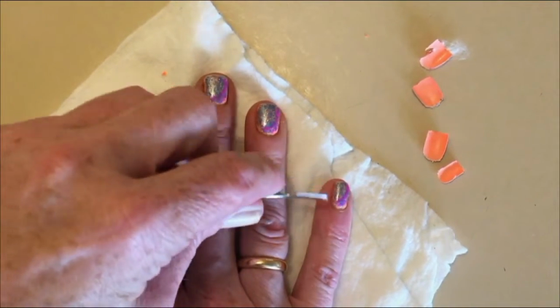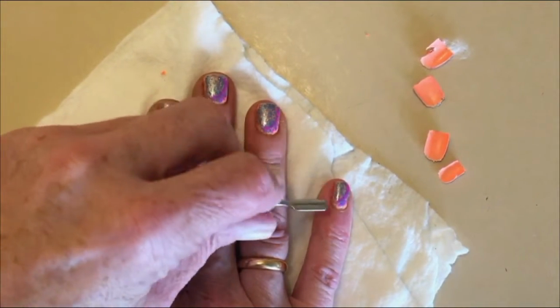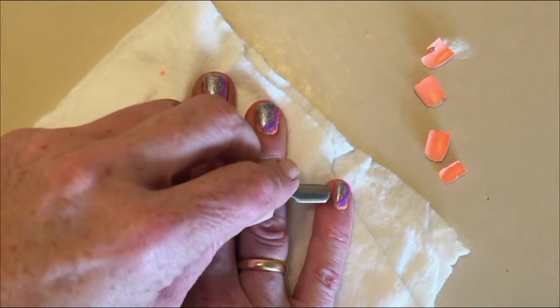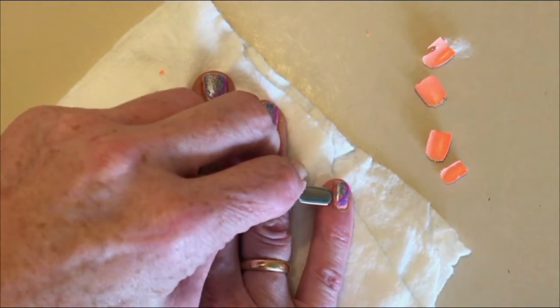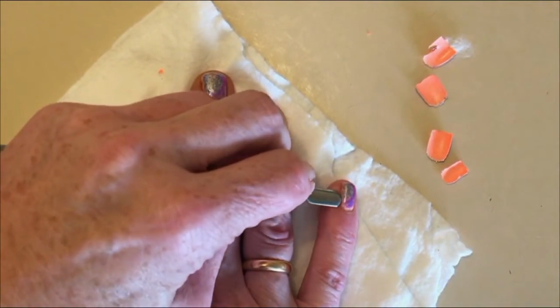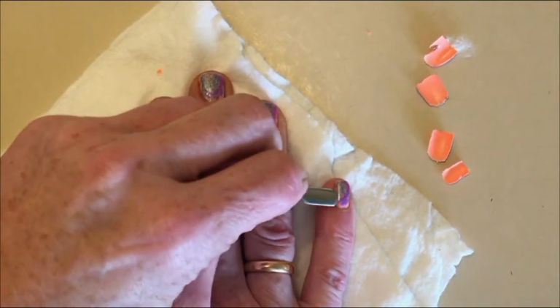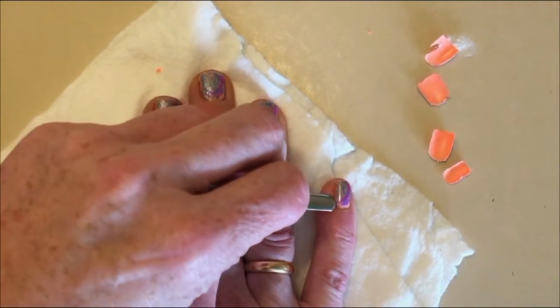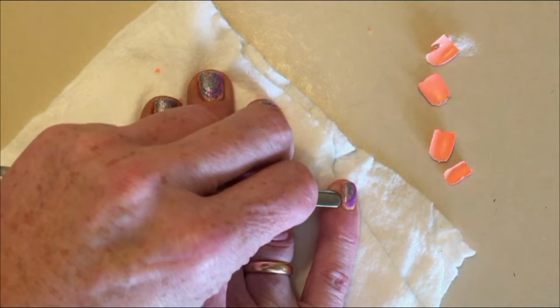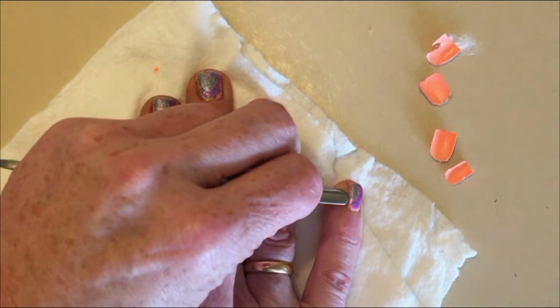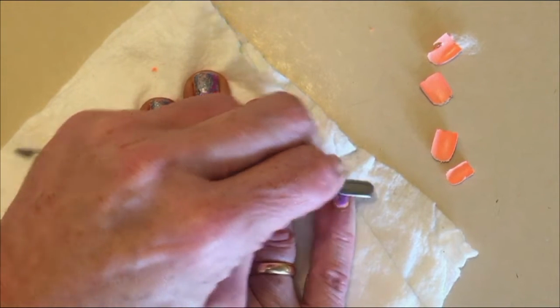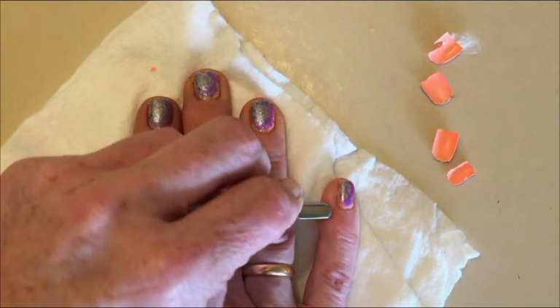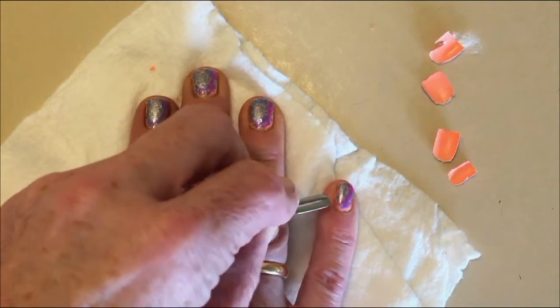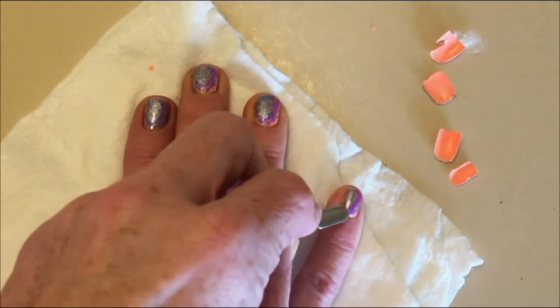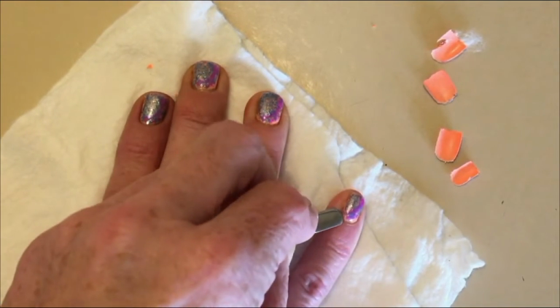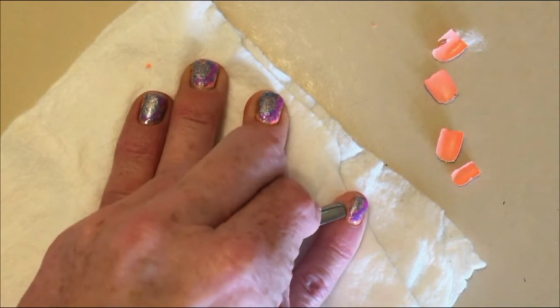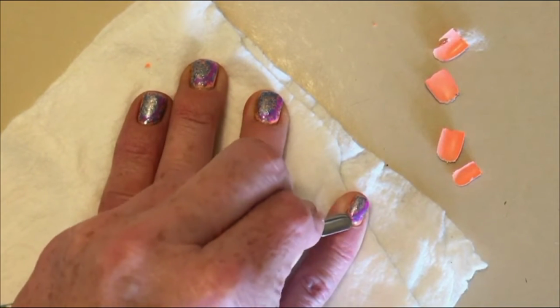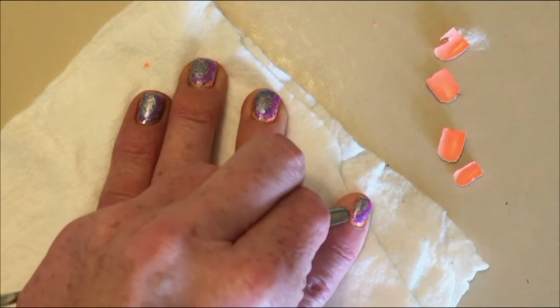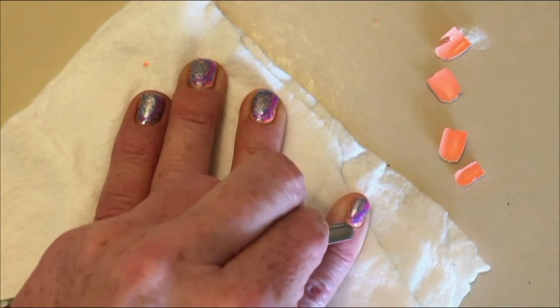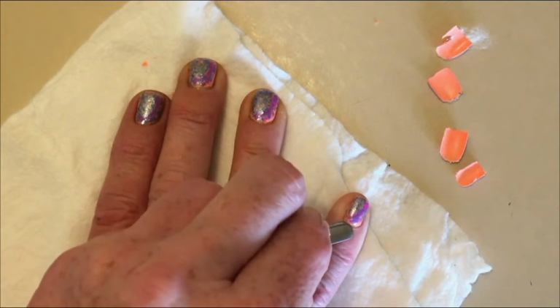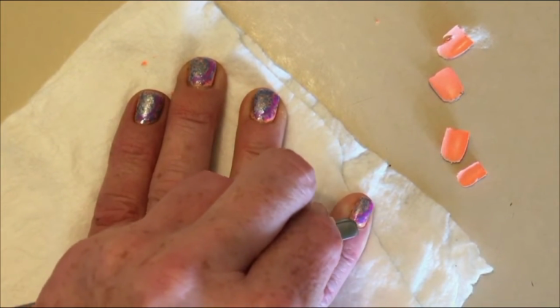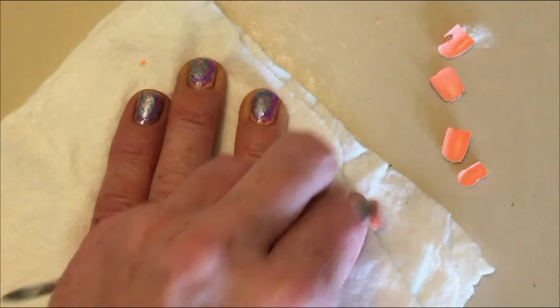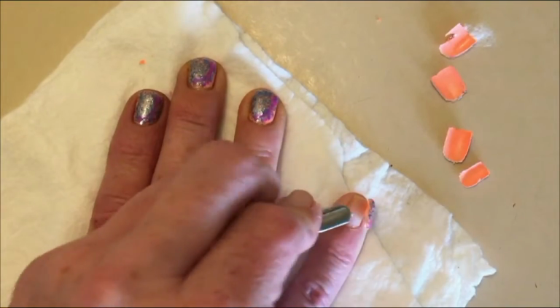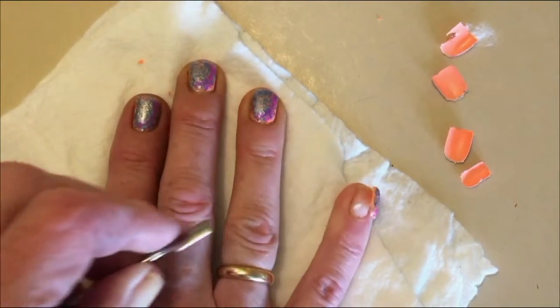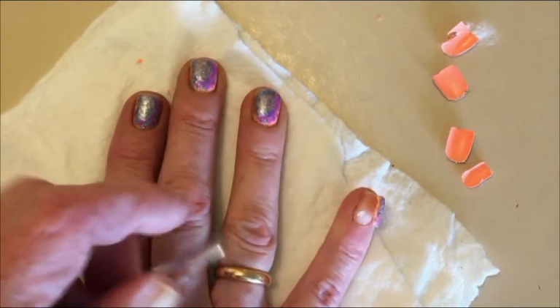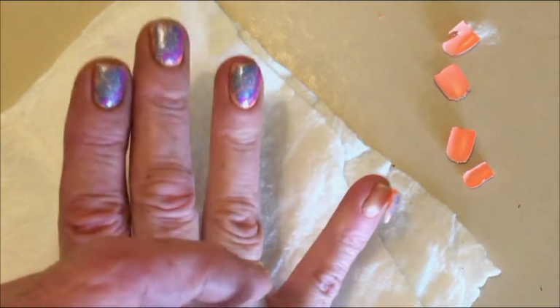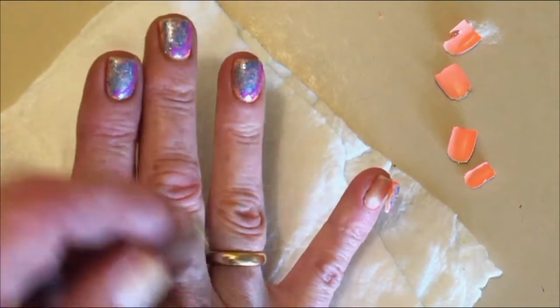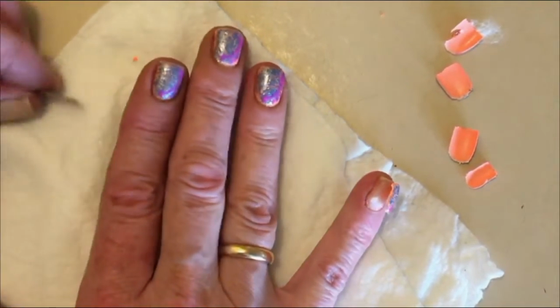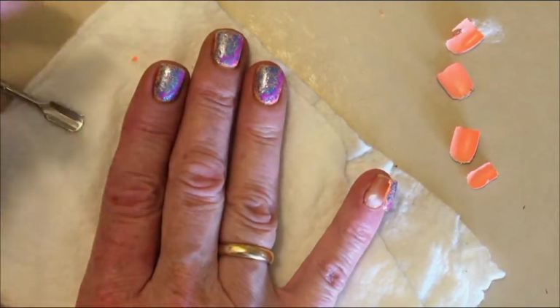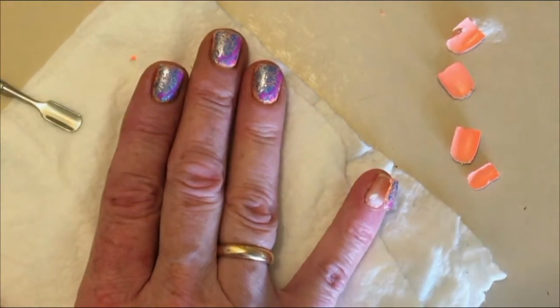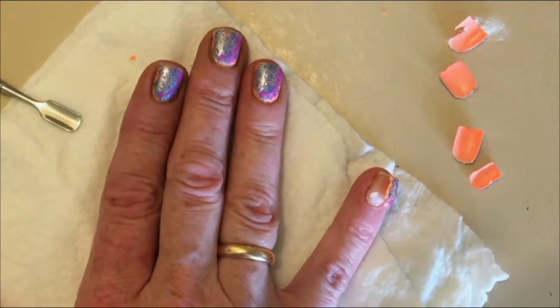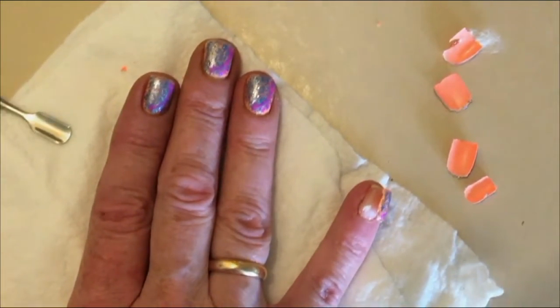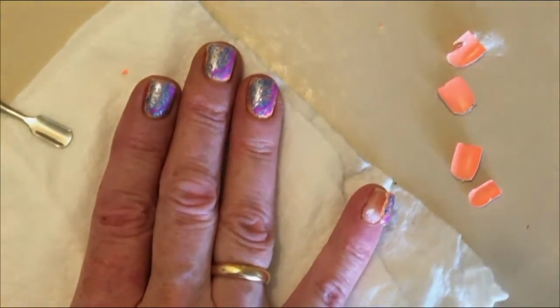This is my left hand, so it's a little bit more difficult. But you see? It goes off in one piece.